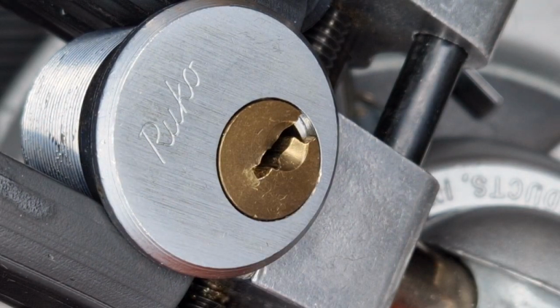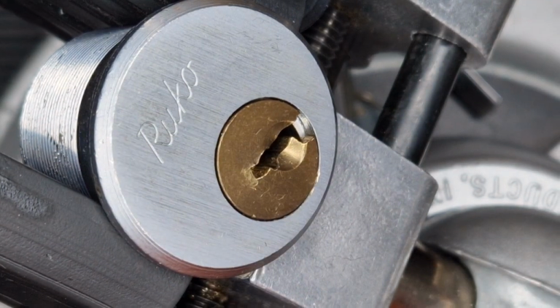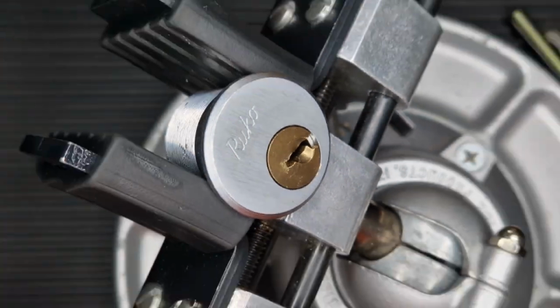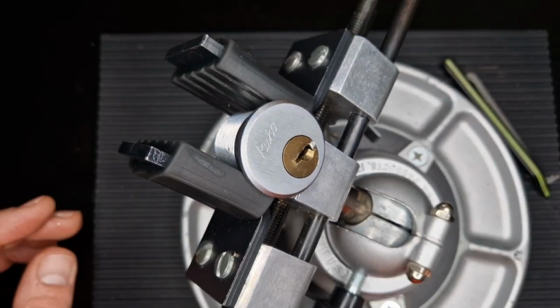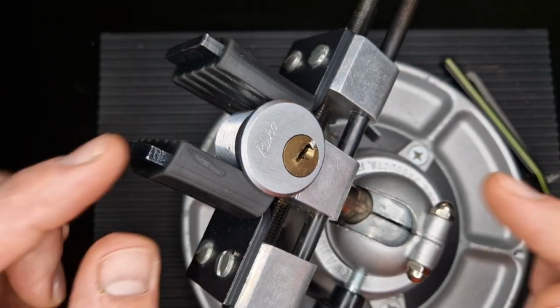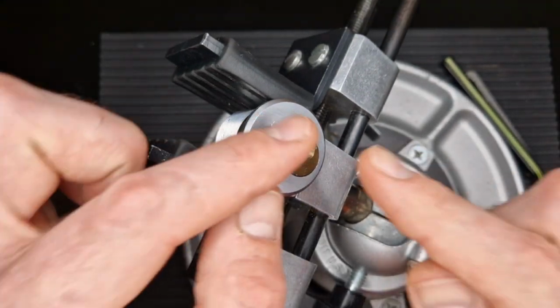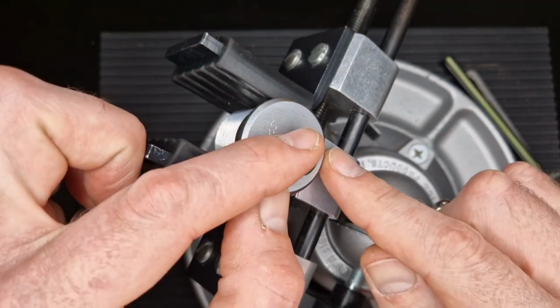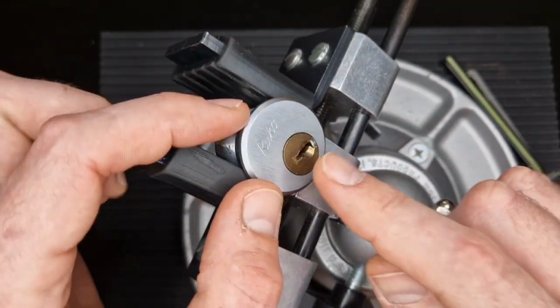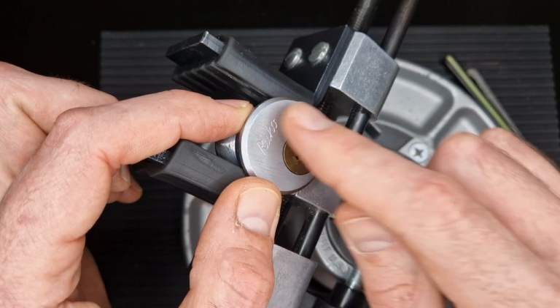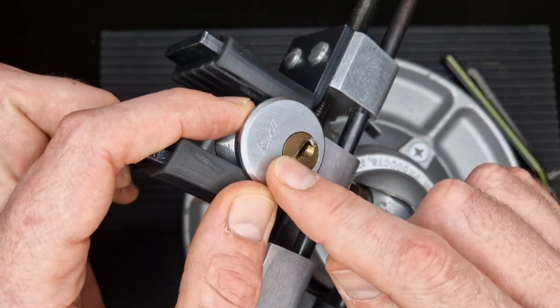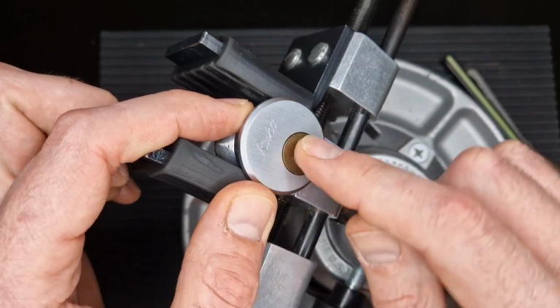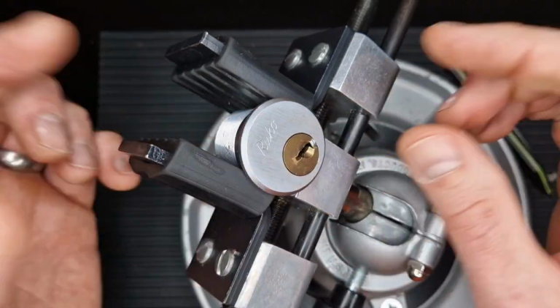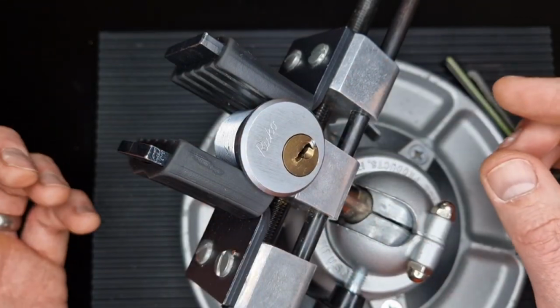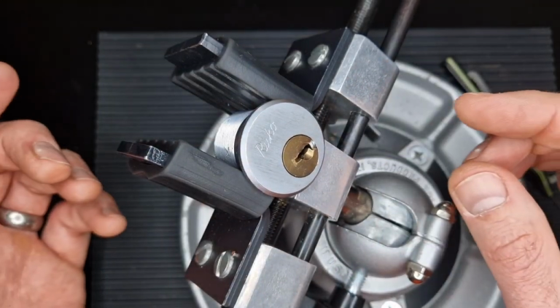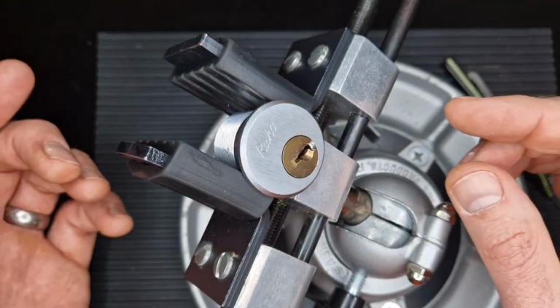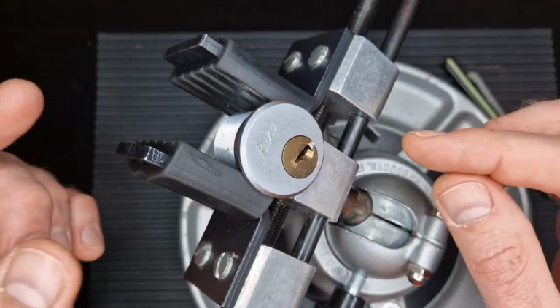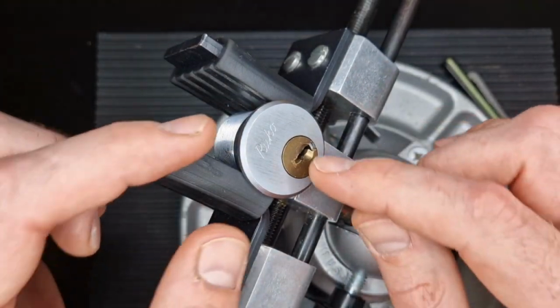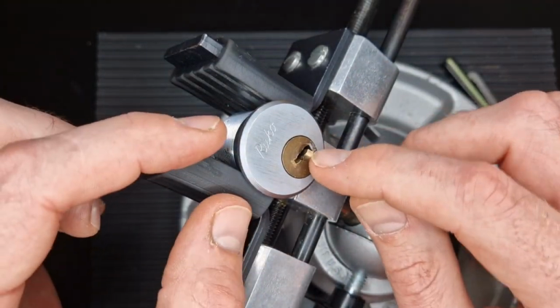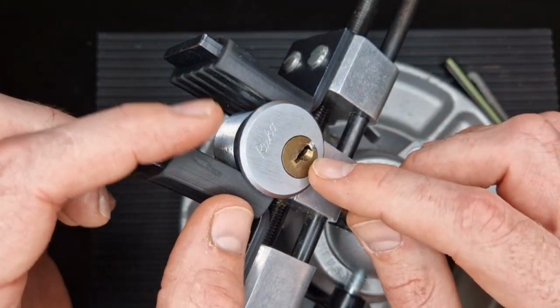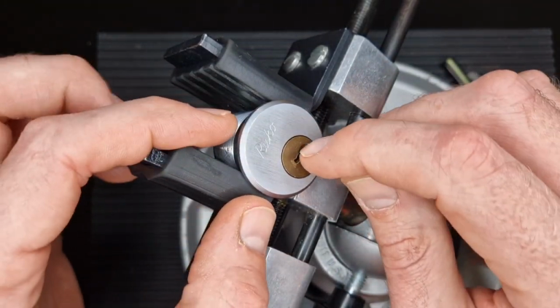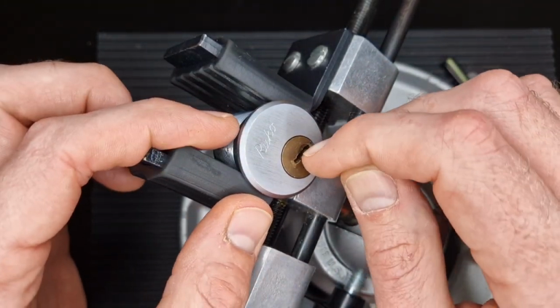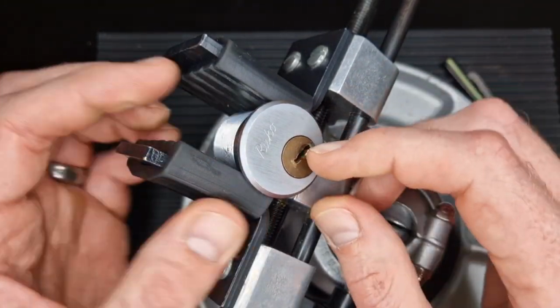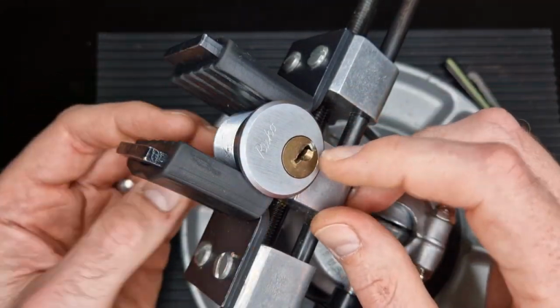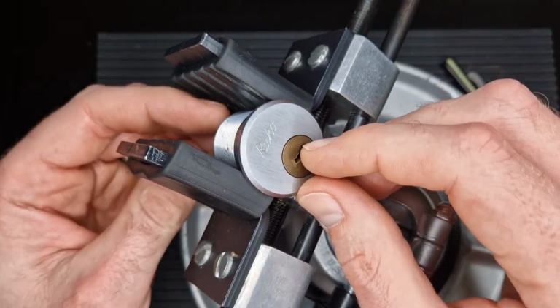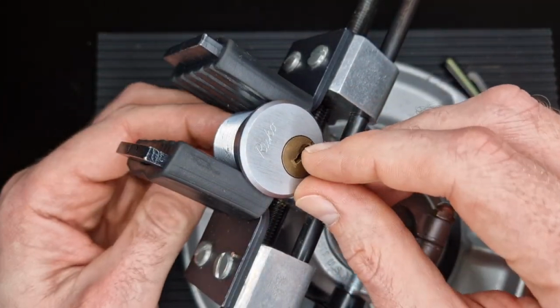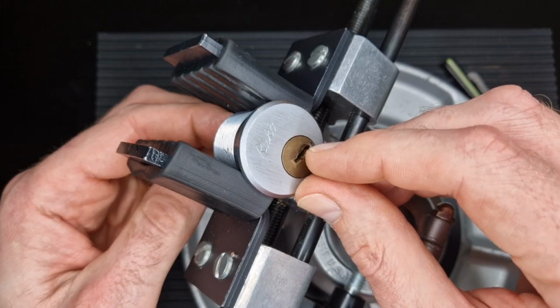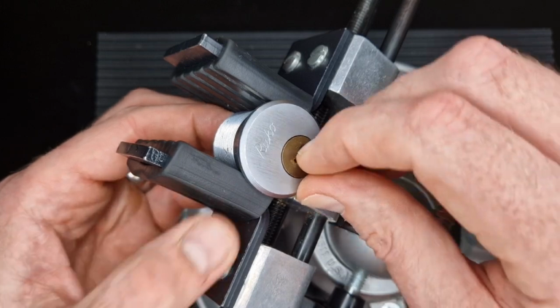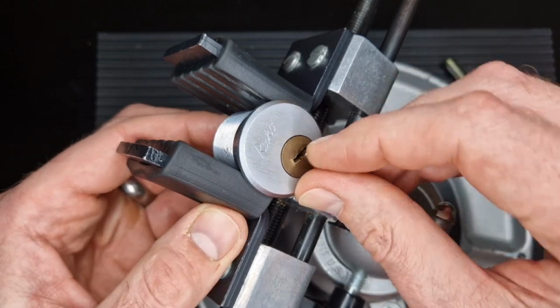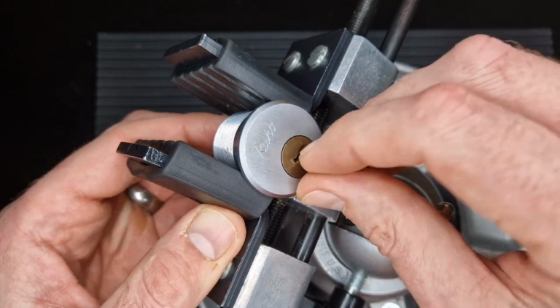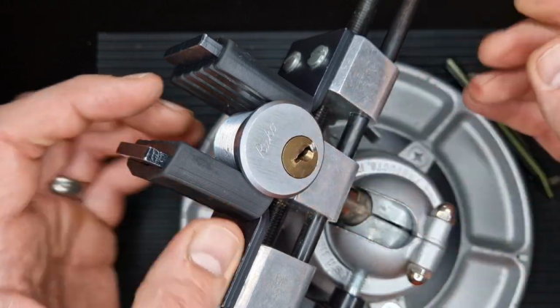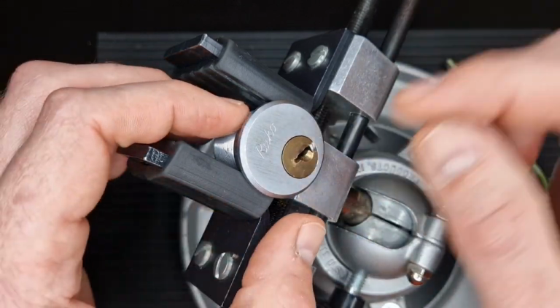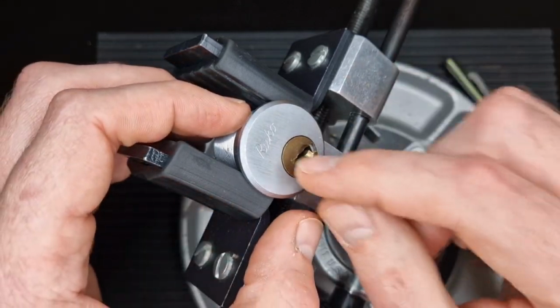I don't know if that was really difficult to pick that way, or if I was just getting a bit flustered — which happens sometimes when you're picking, especially when you're picking on film.